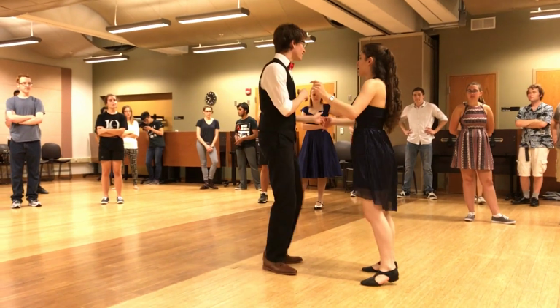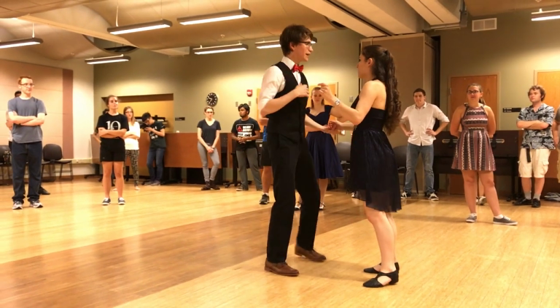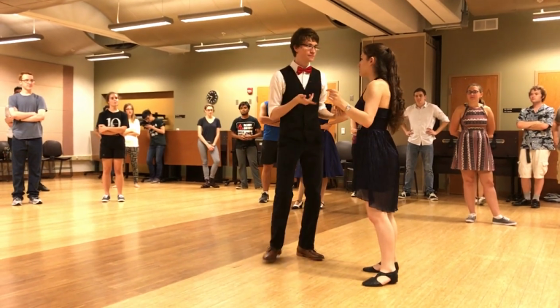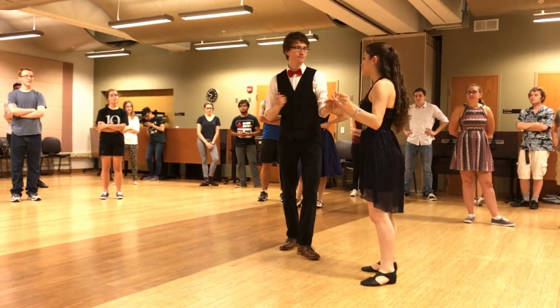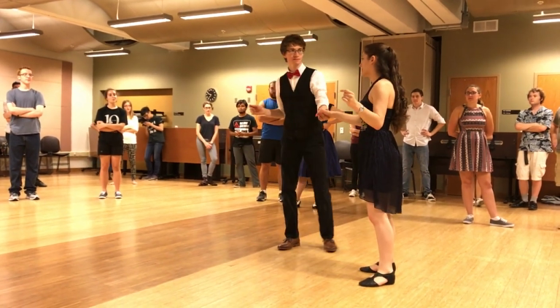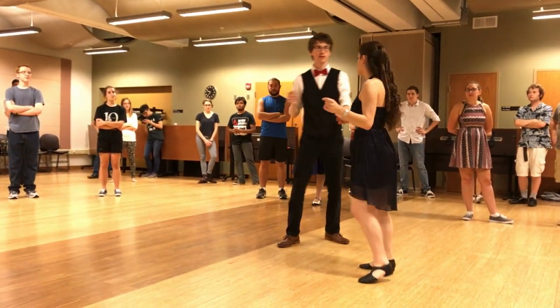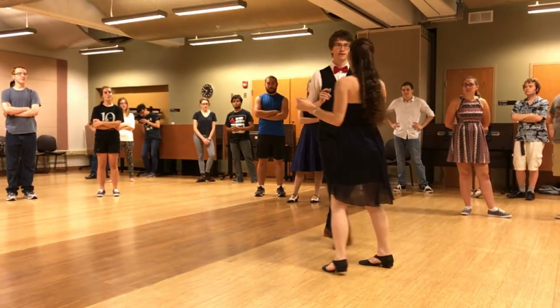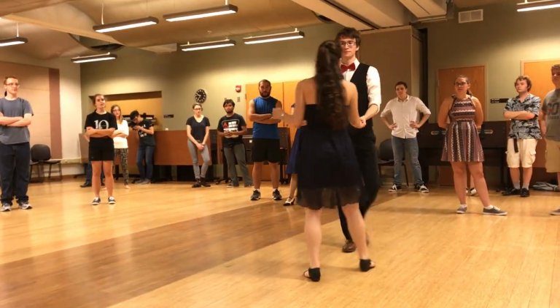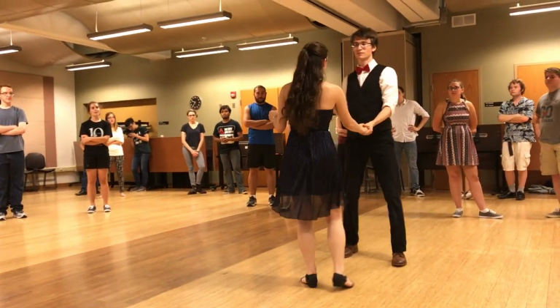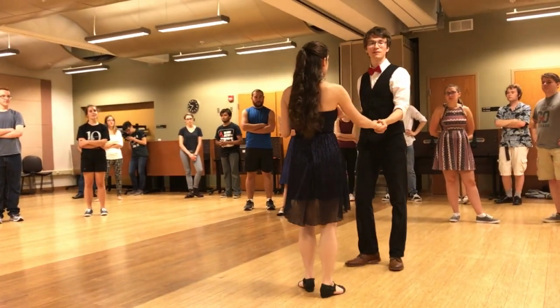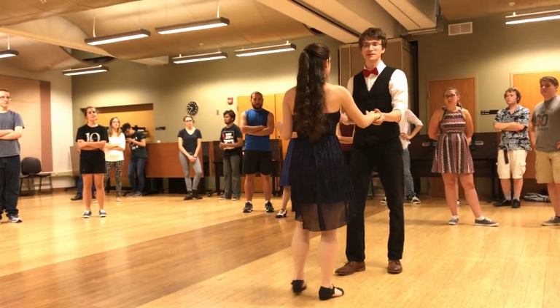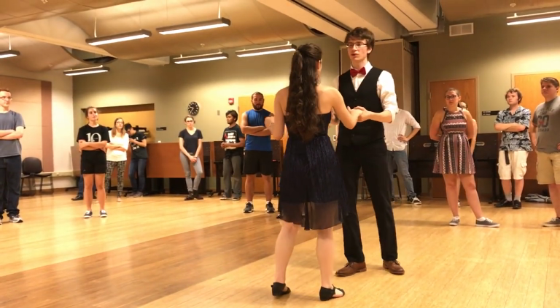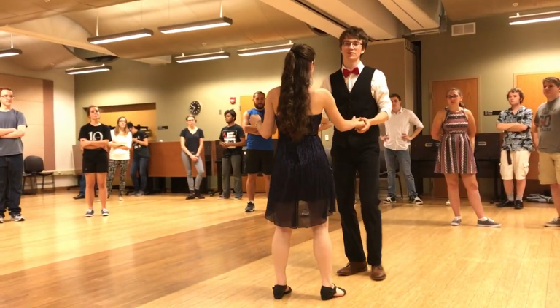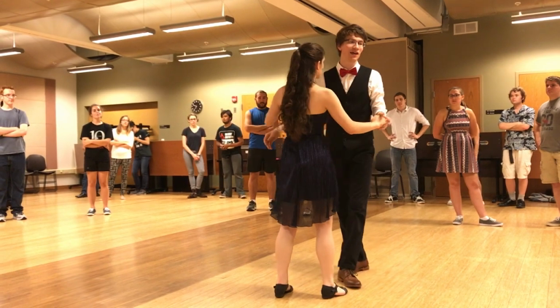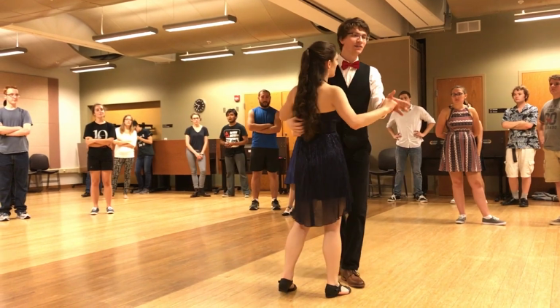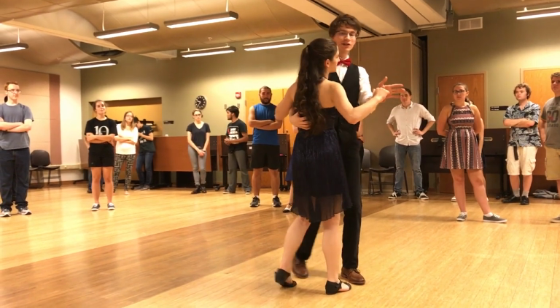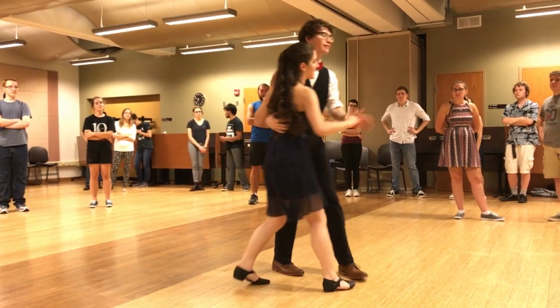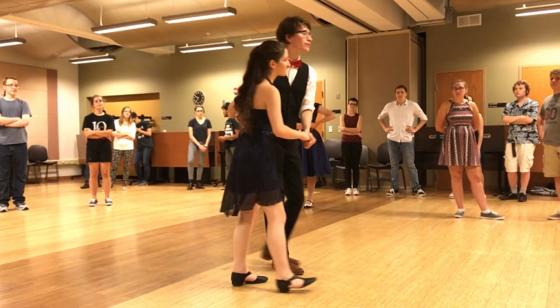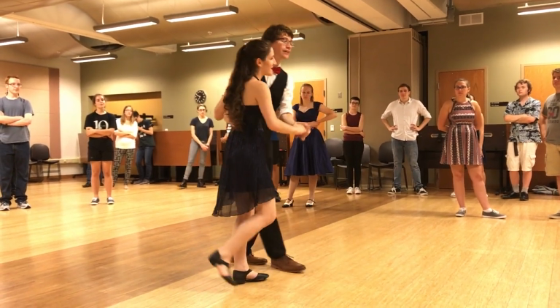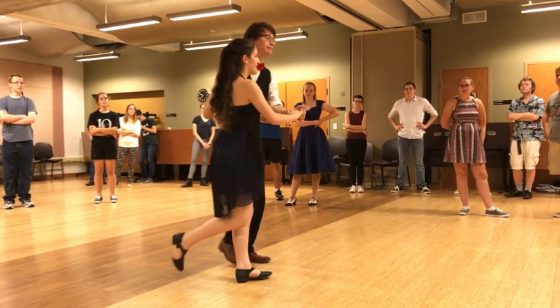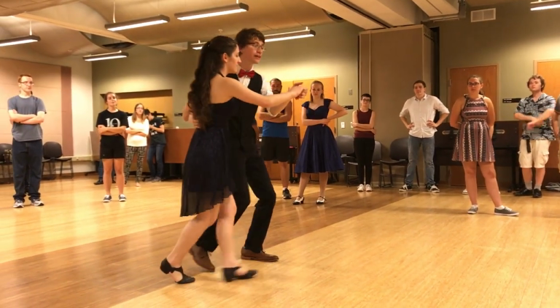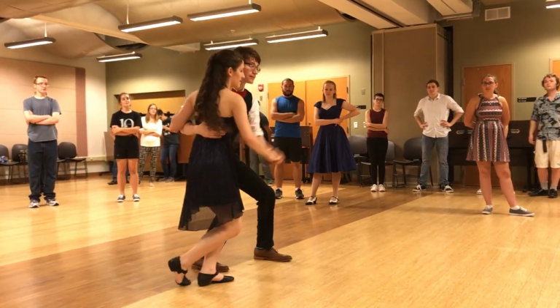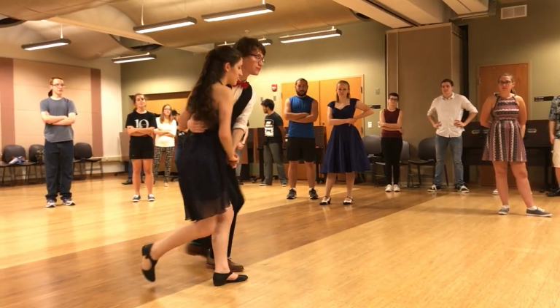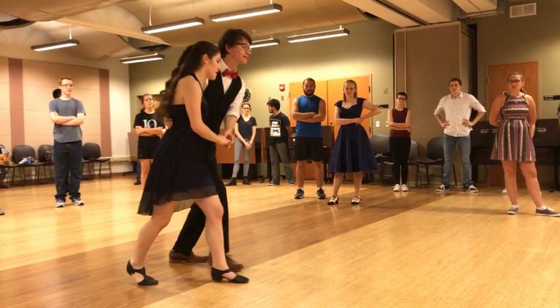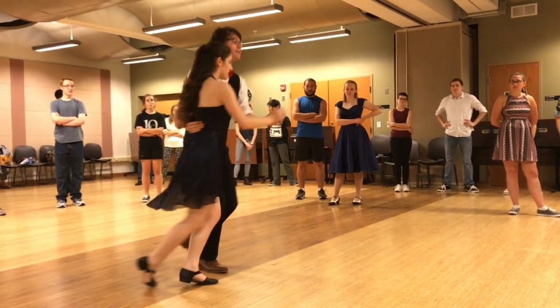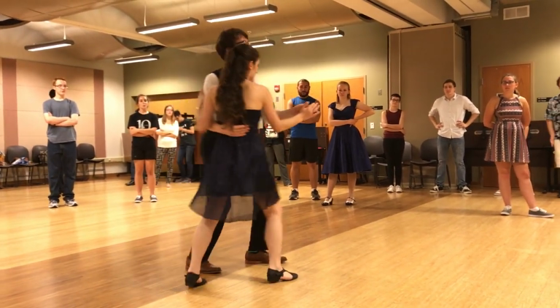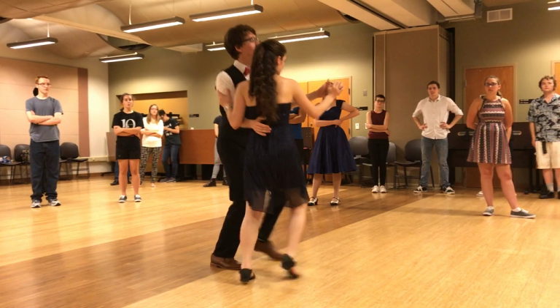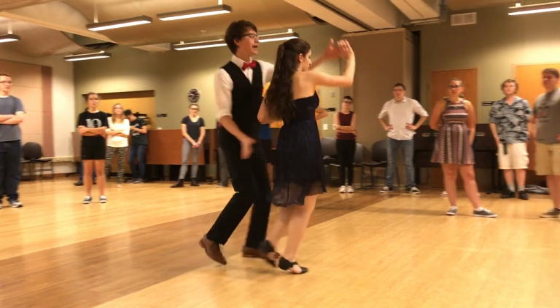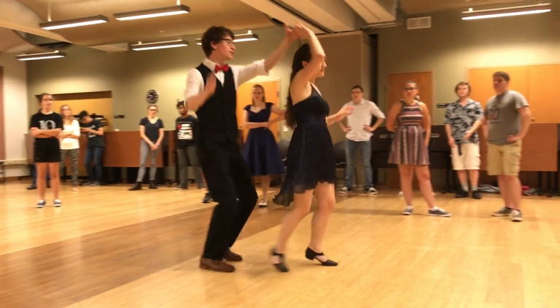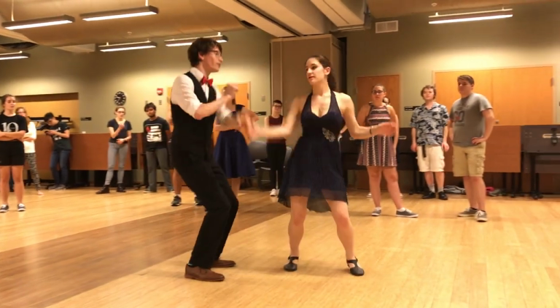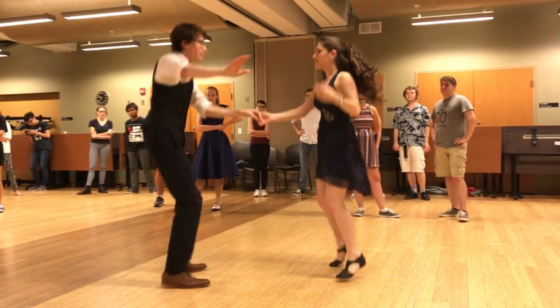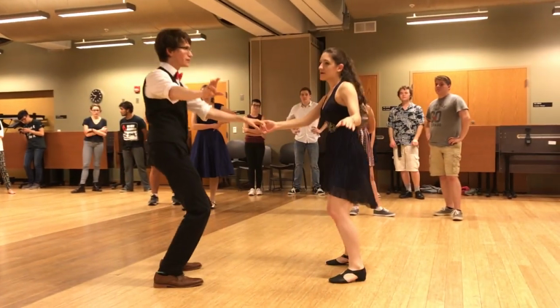After that we did the mess around — actually, we did the mess around before the open. So after the turnout, we did the mess around. It looks like this: rock, step, triple step. After turnout, mess around.